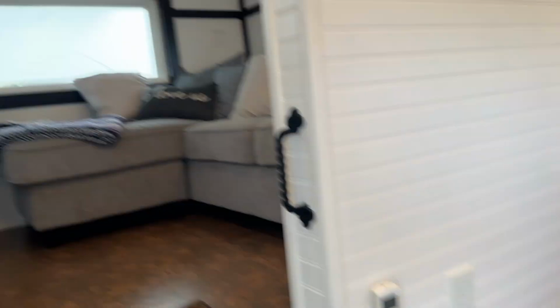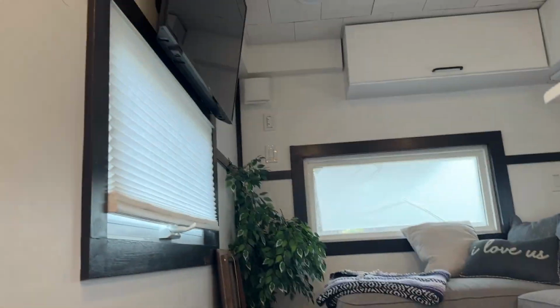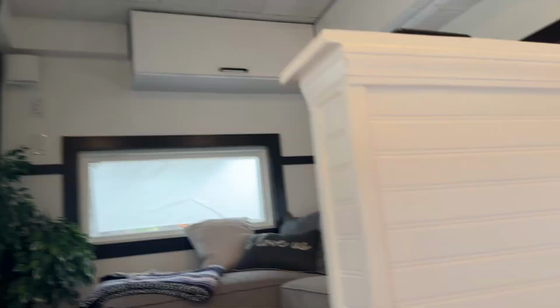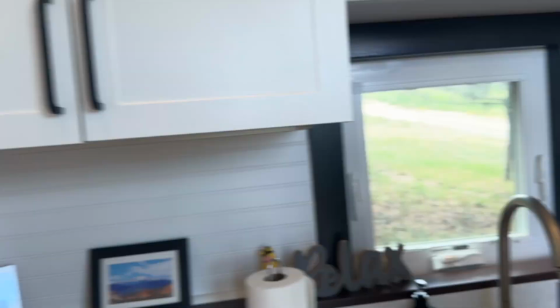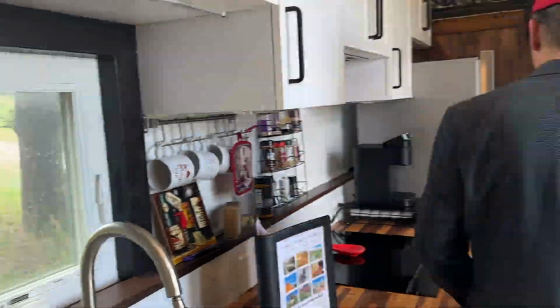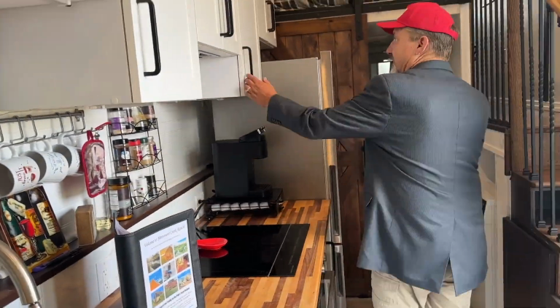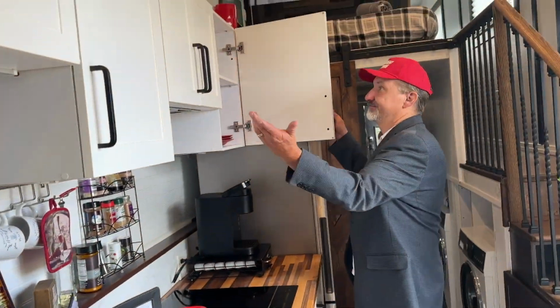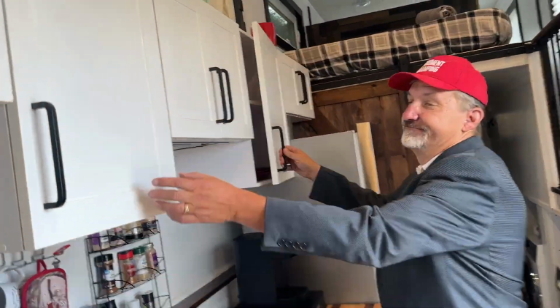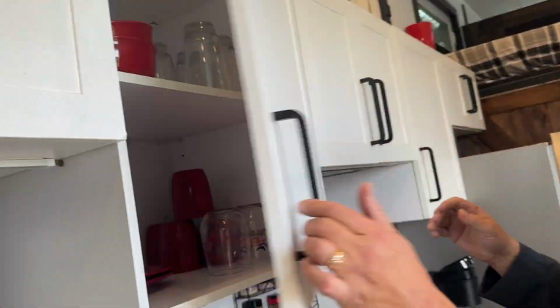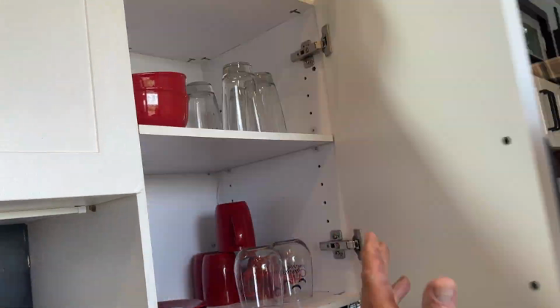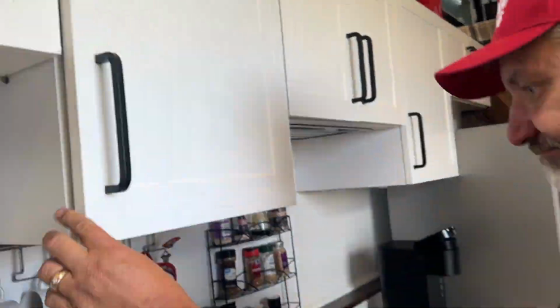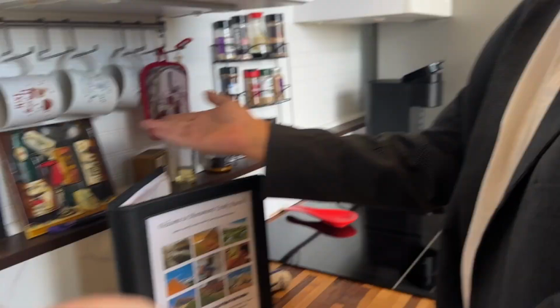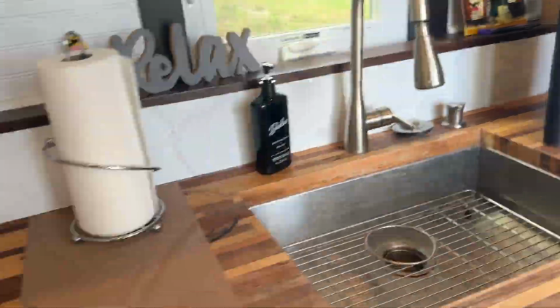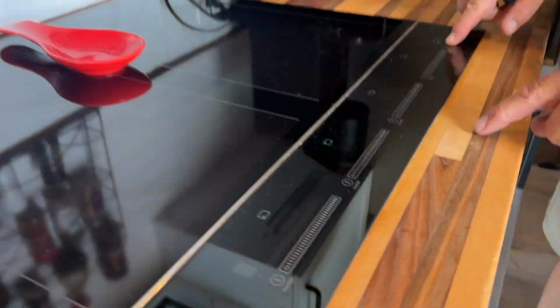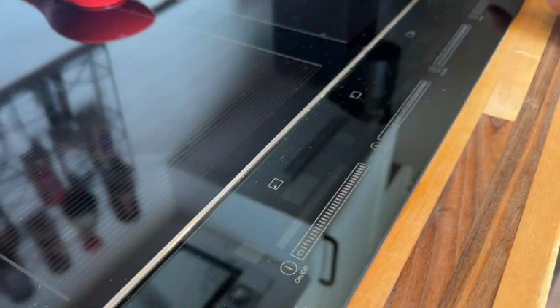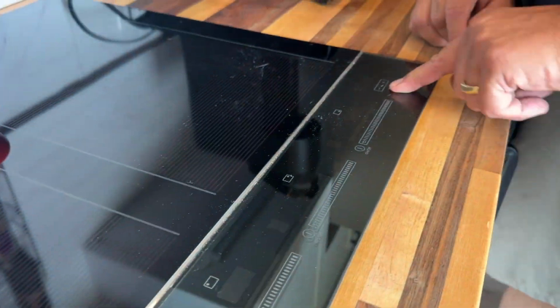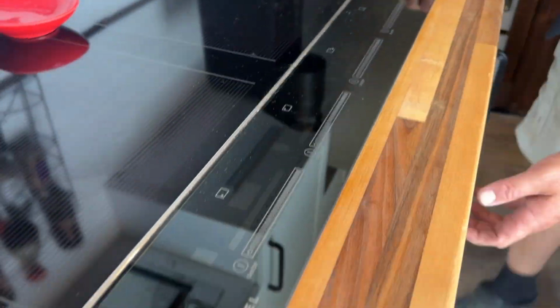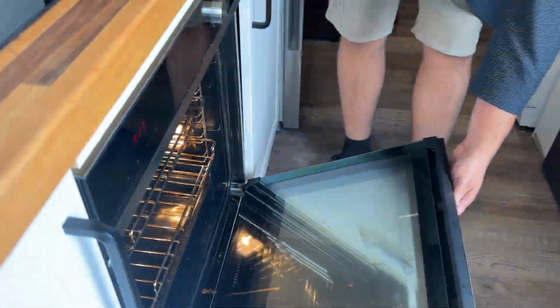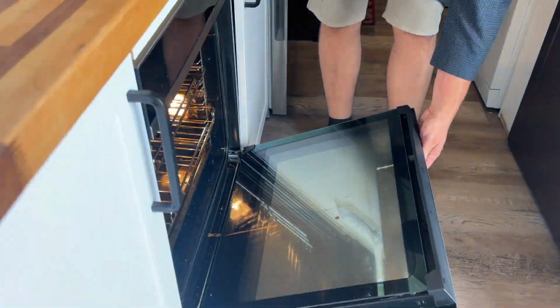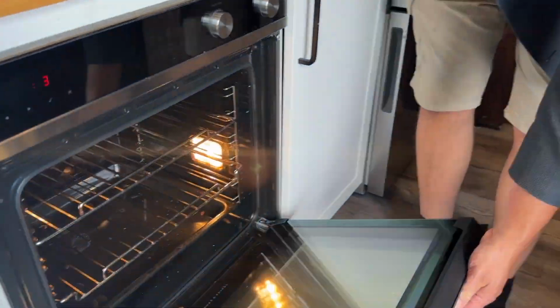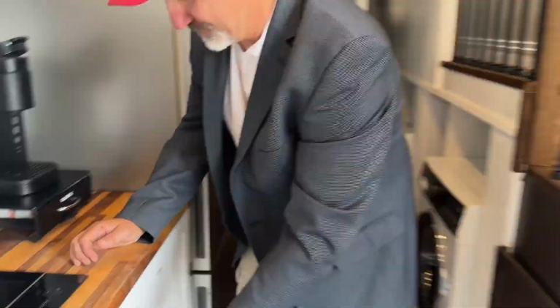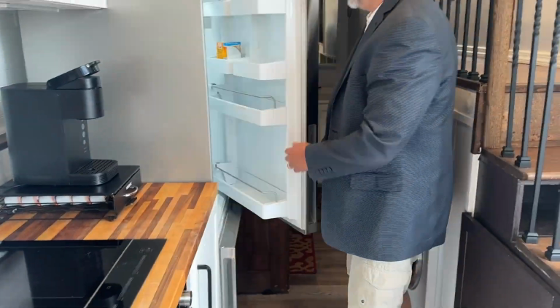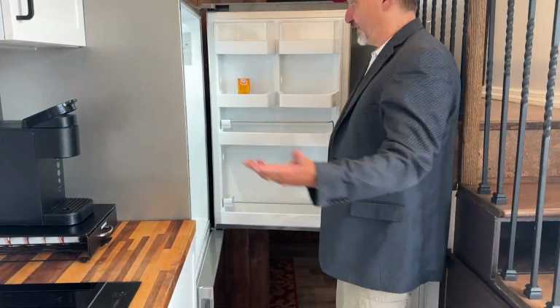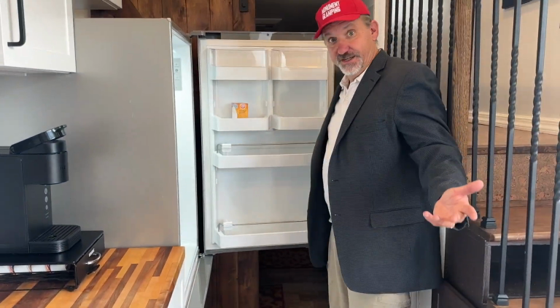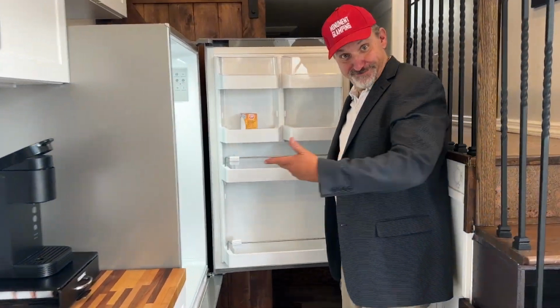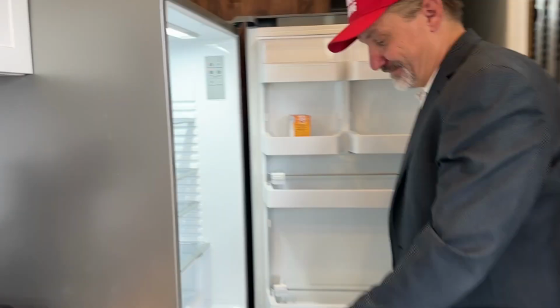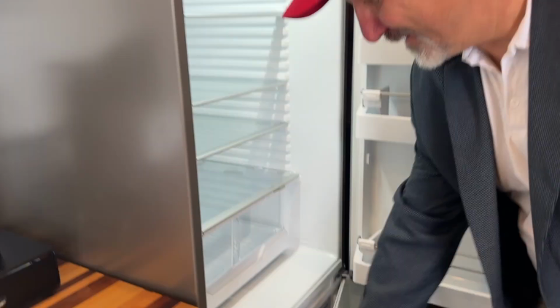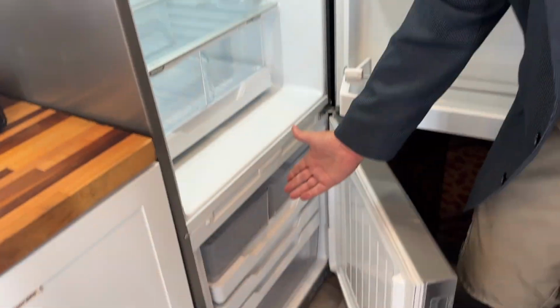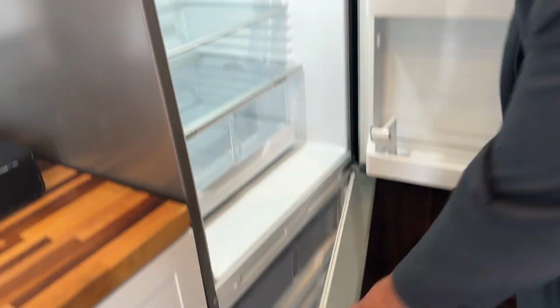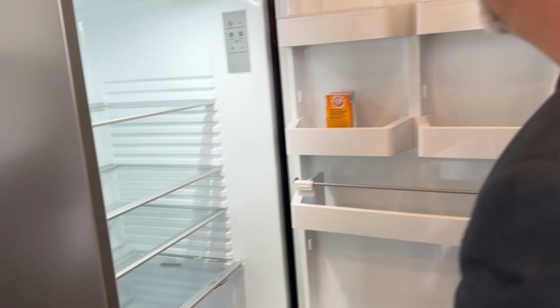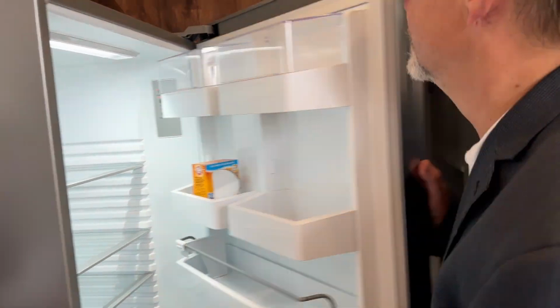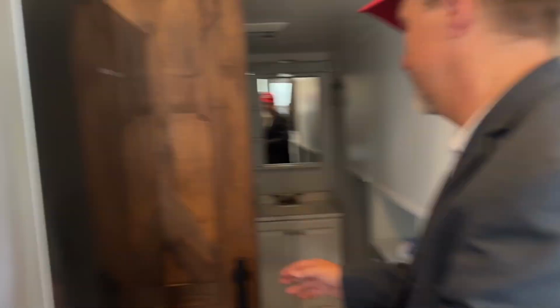Now, on to the kitchen. It's fully stocked with all sorts of dishes and basic spices. You don't see ovens in too many RVs. And a full-size fridge. Show up with your food and beverages — you're ready for a good time.